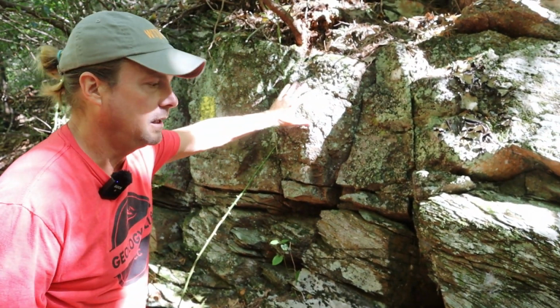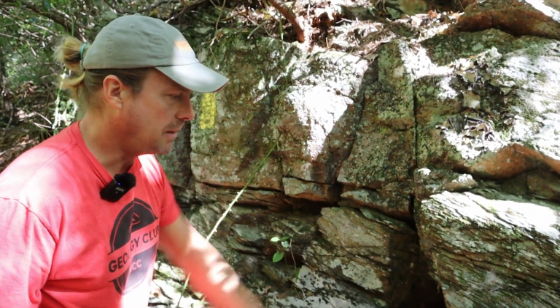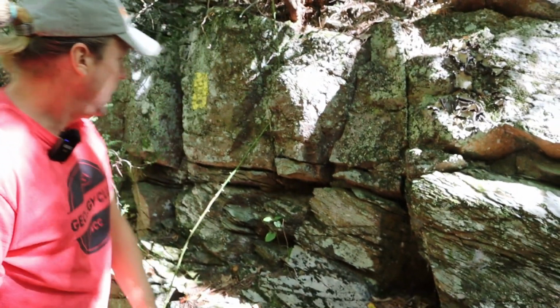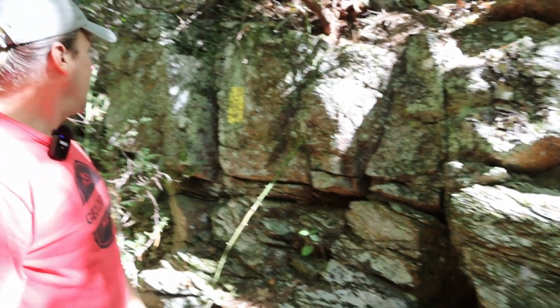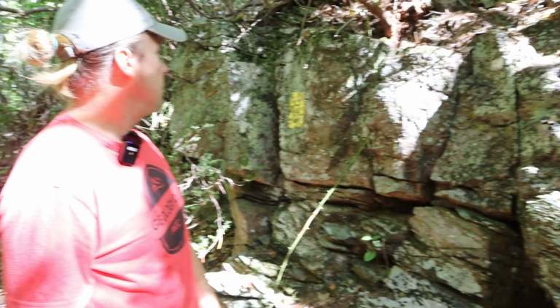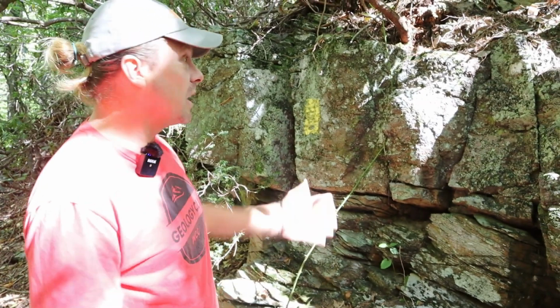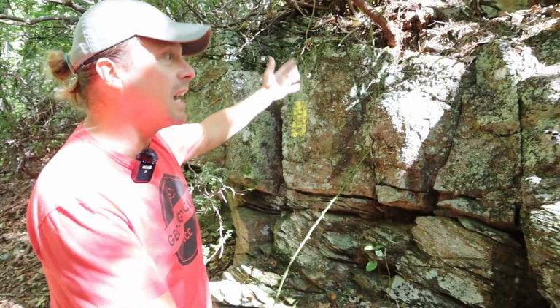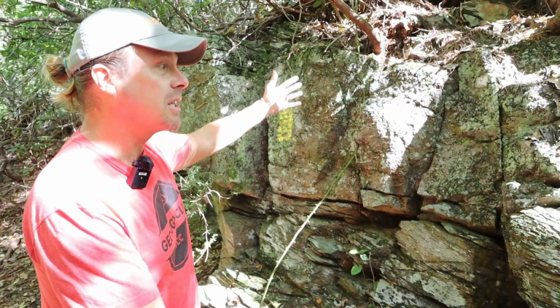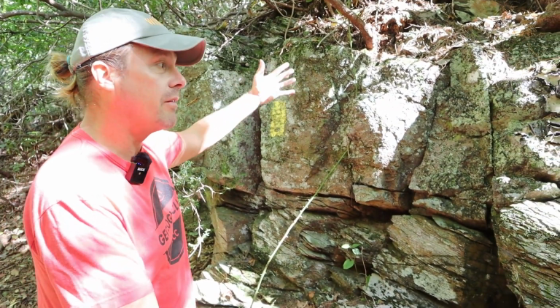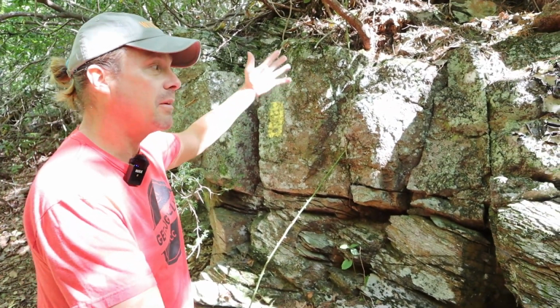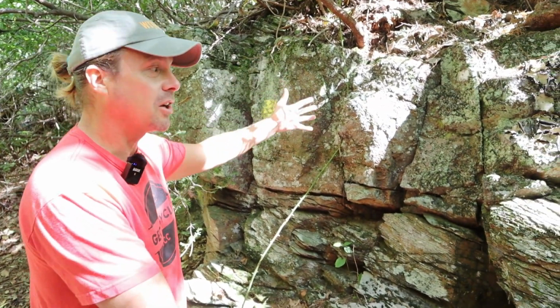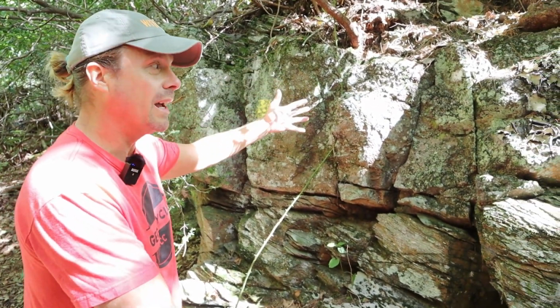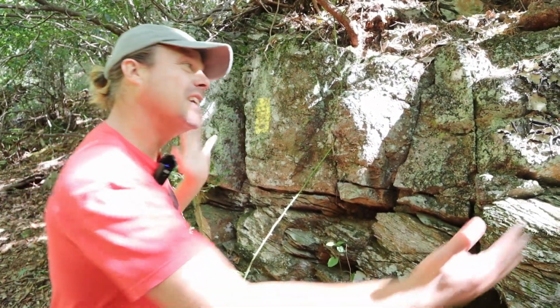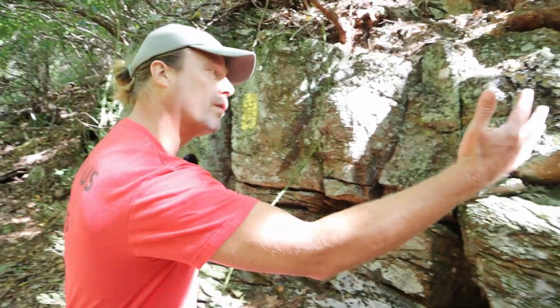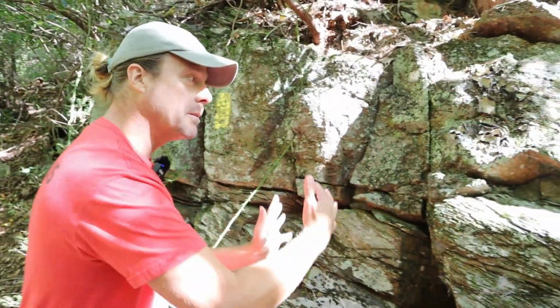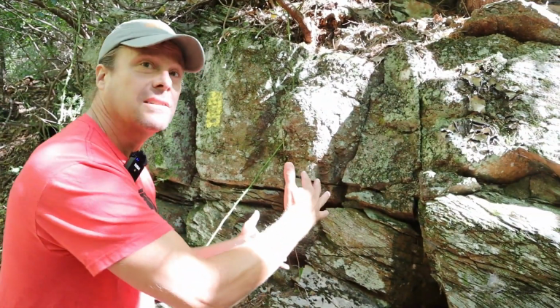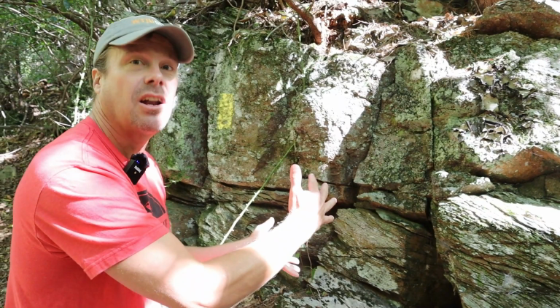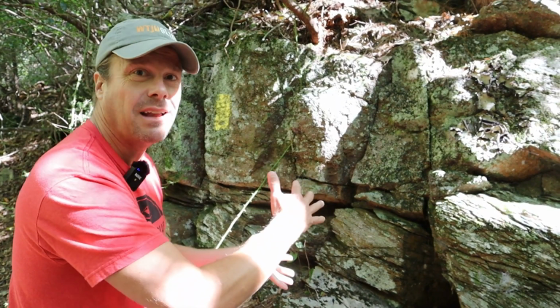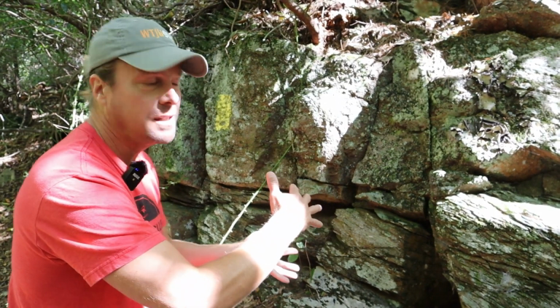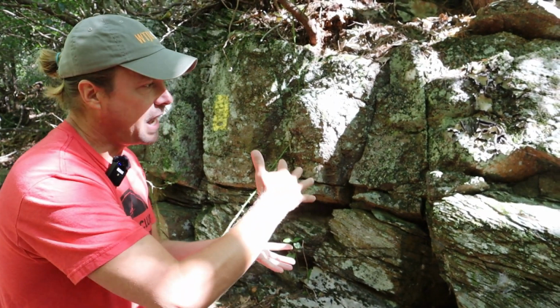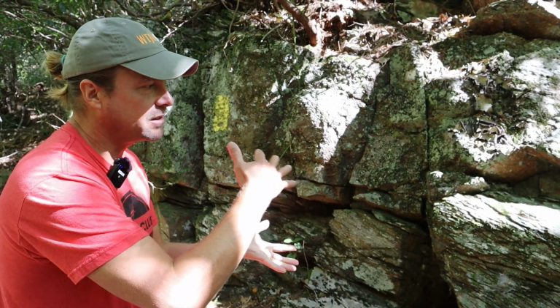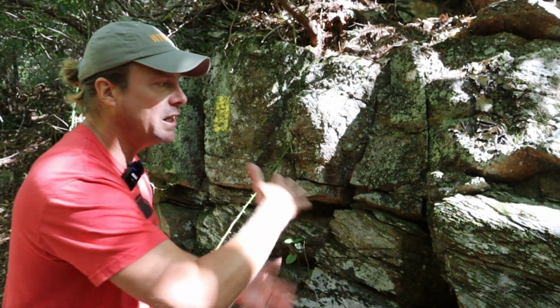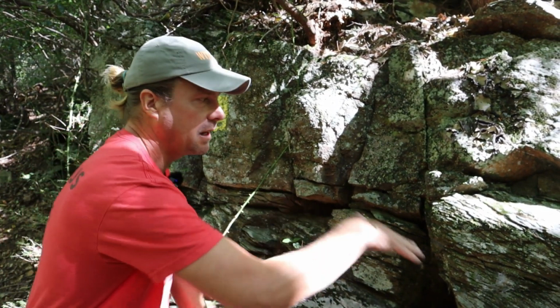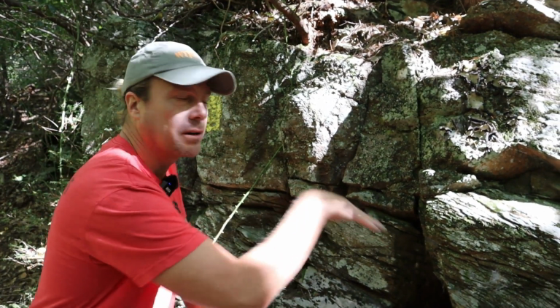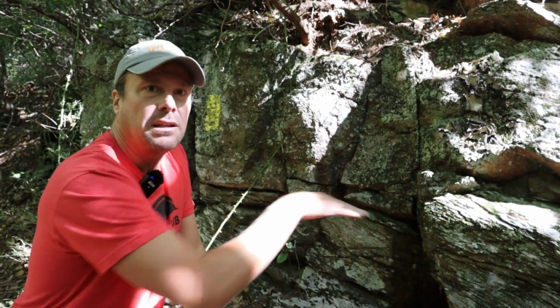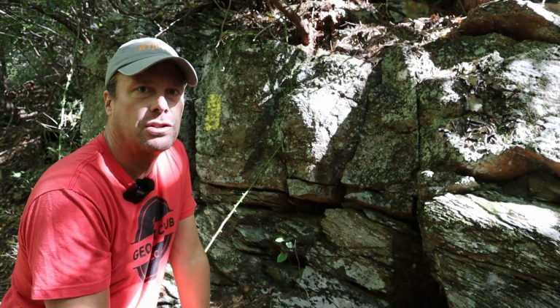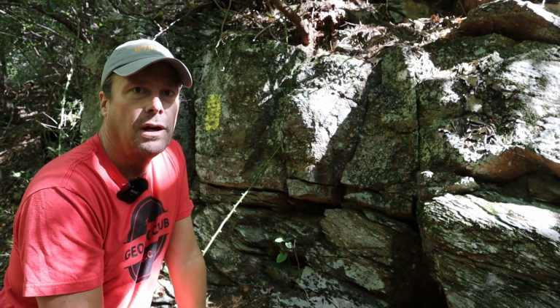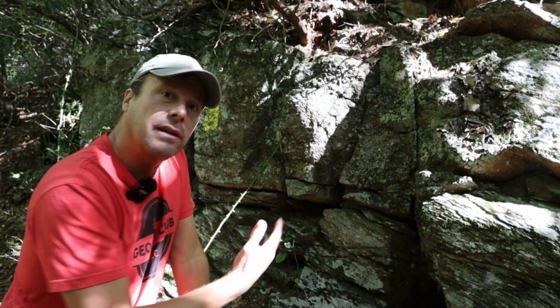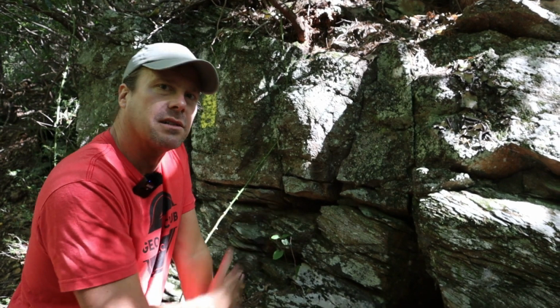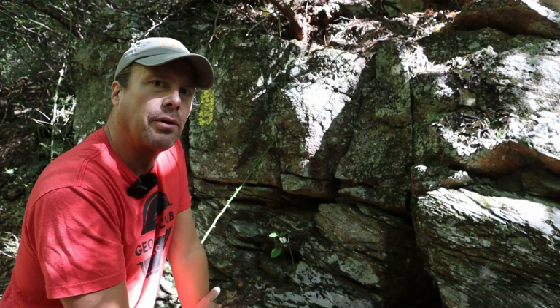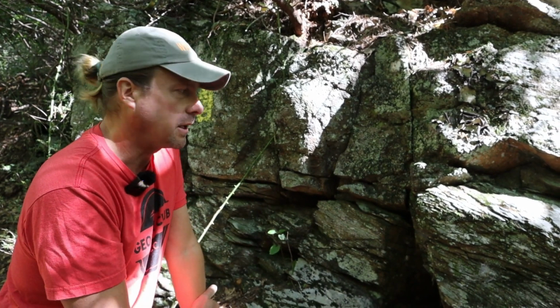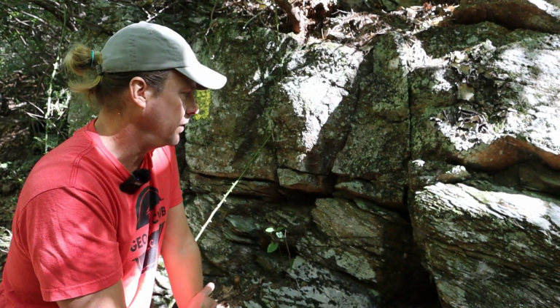So we're looking at evidence of a time of tectonic quiet that has been overprinted by tectonic violence — squeezed and imparted with cleavage in the layers that are susceptible to it.